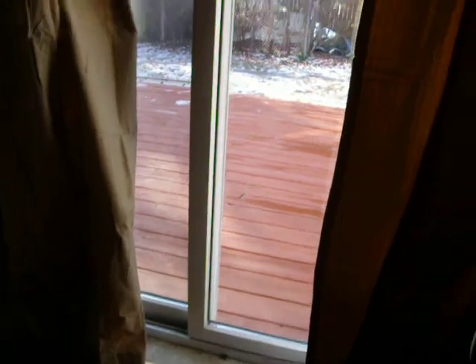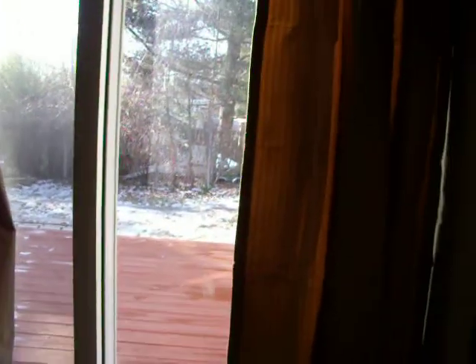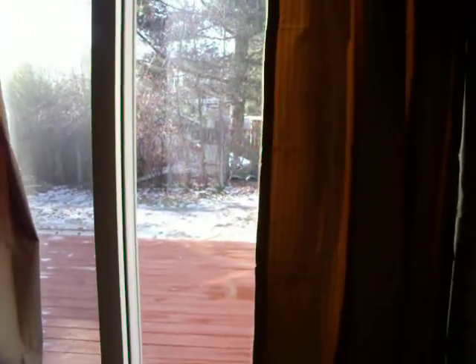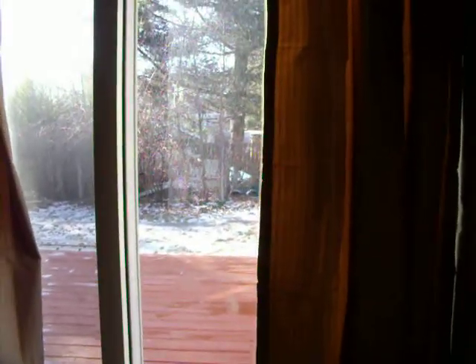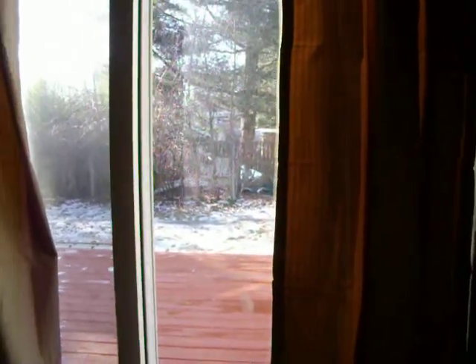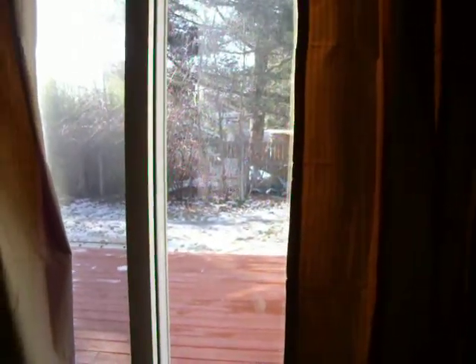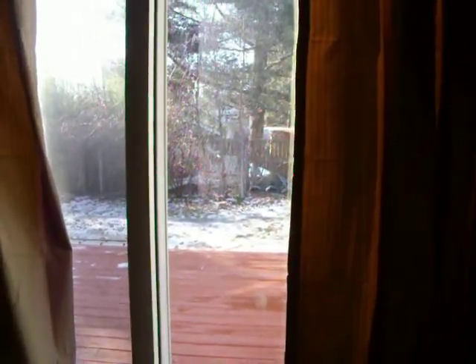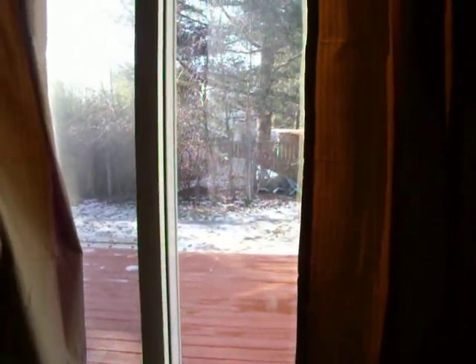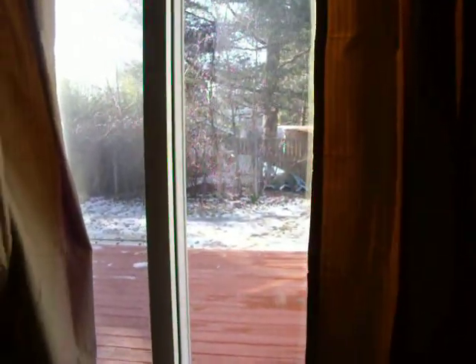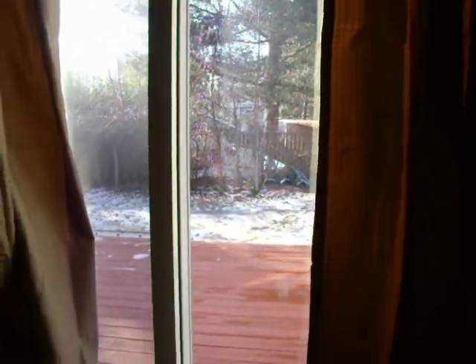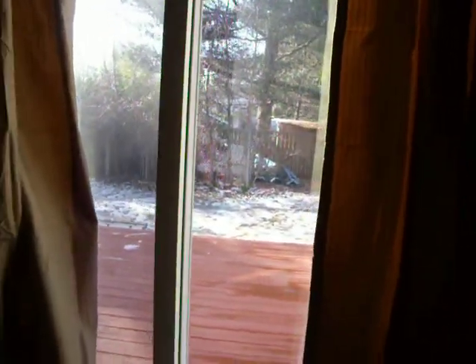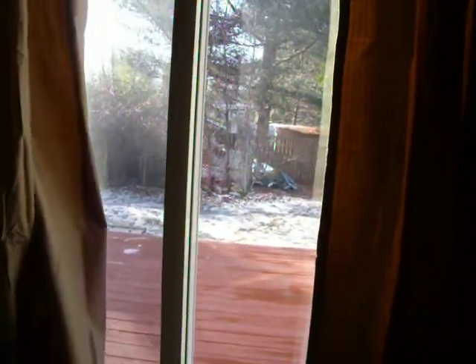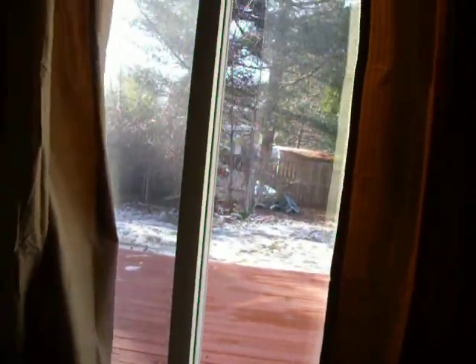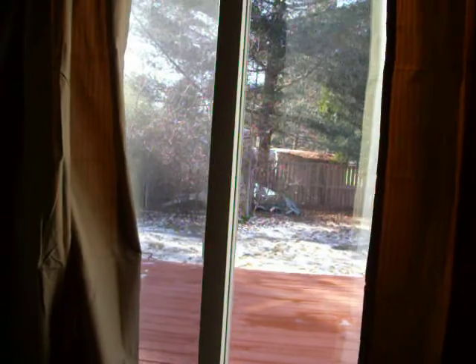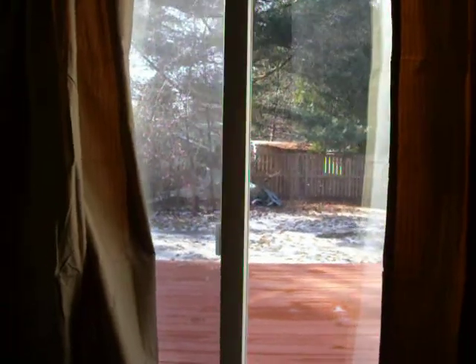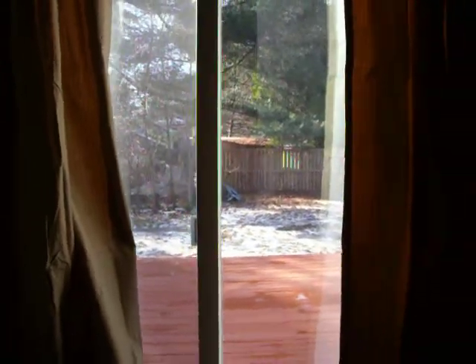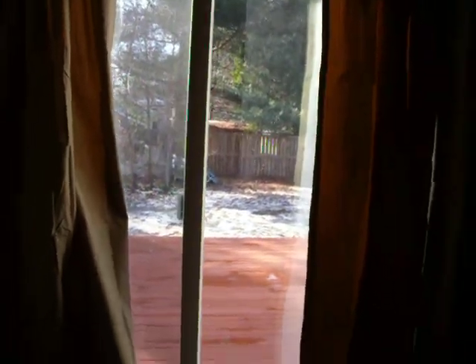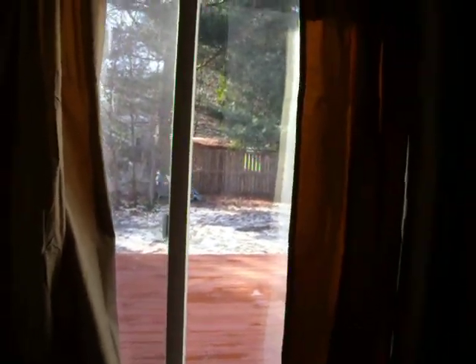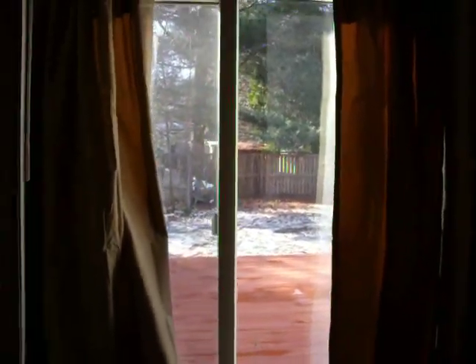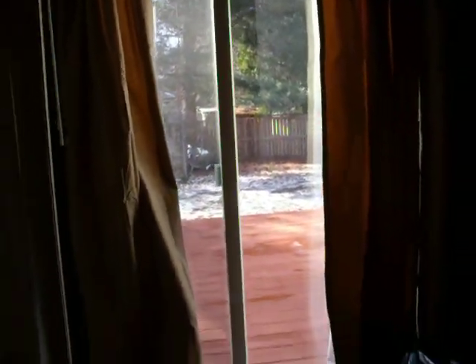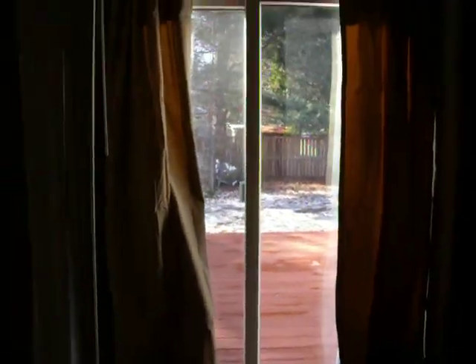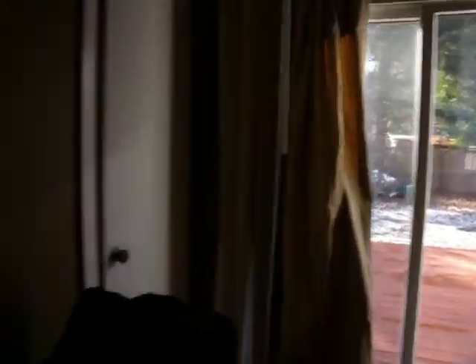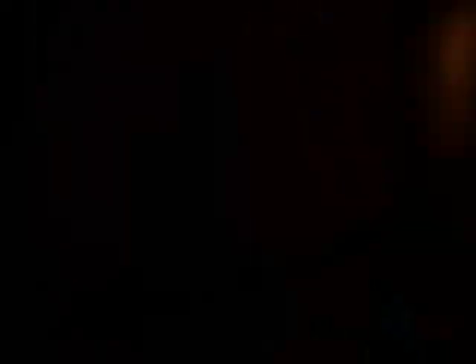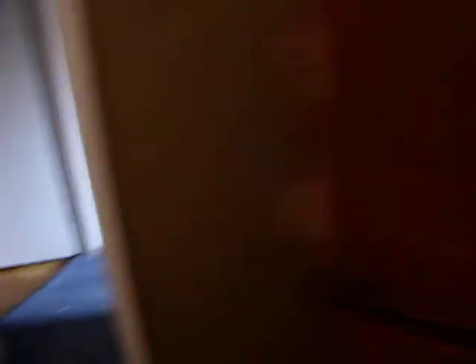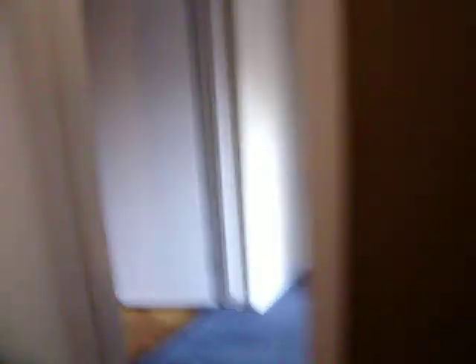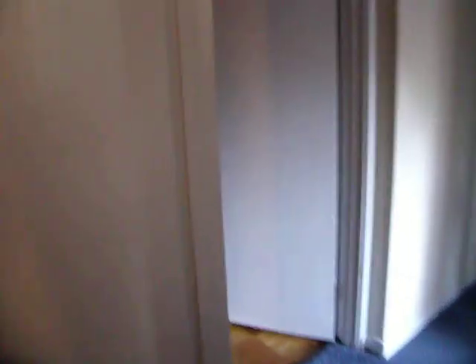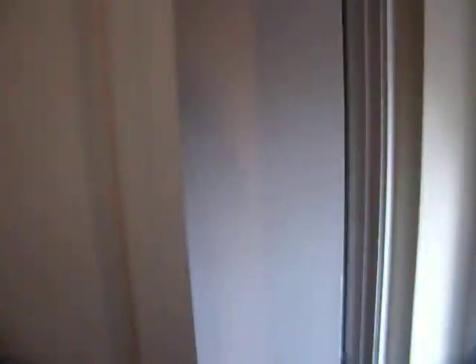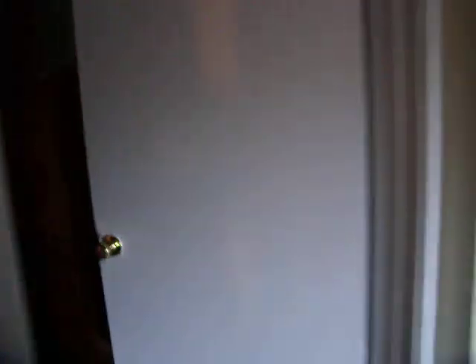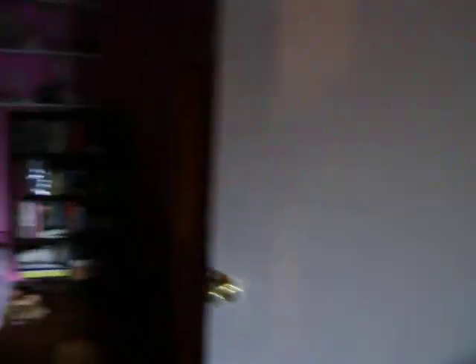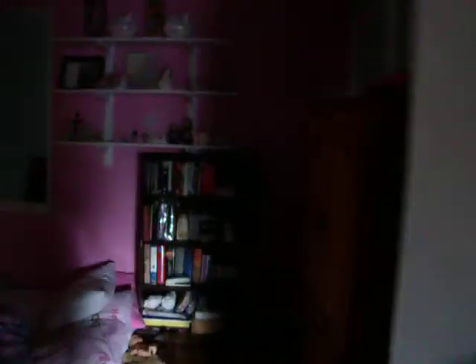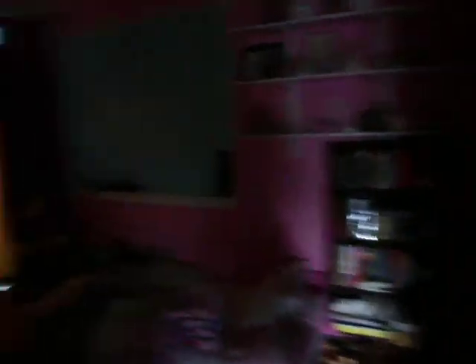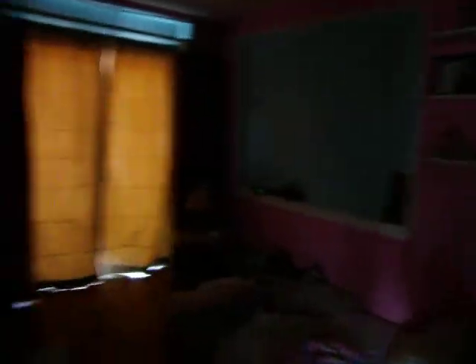They had some nicer, softer ones, but they were twice the price, so I went cheap and got these. I'm in the girls' room too. It's super dark in here.